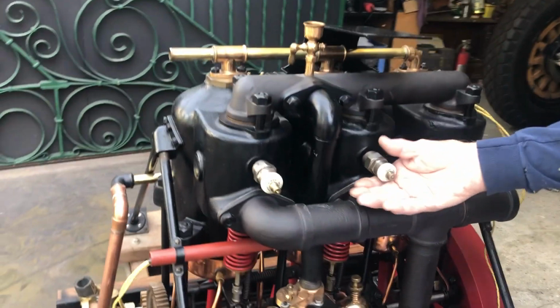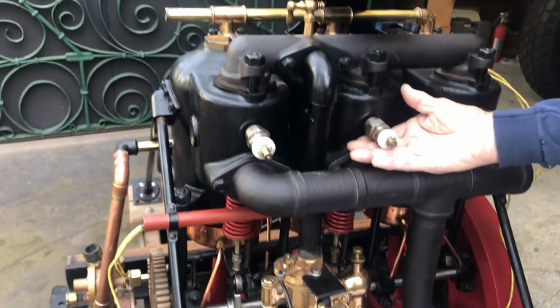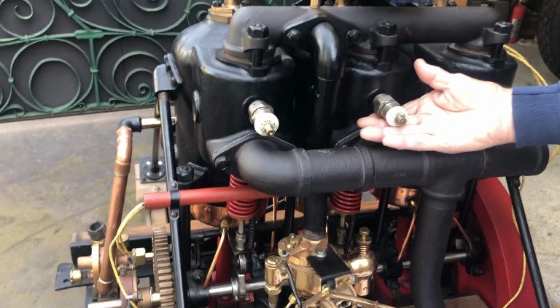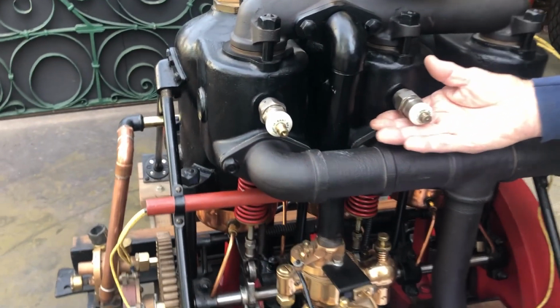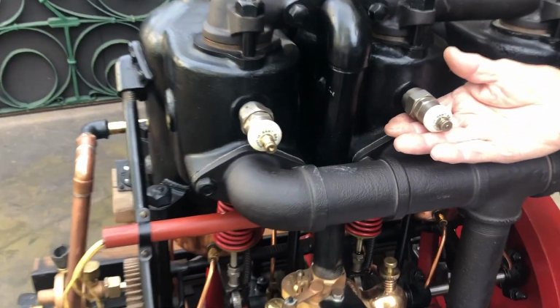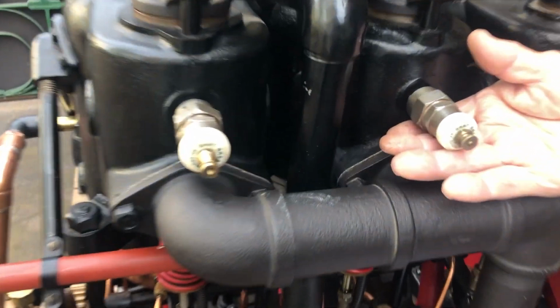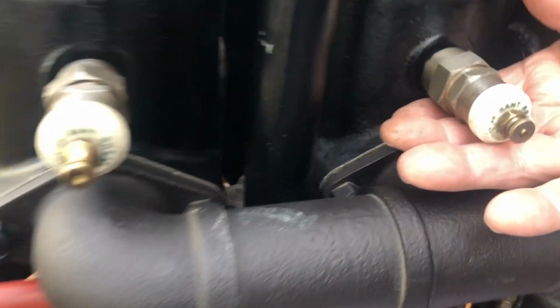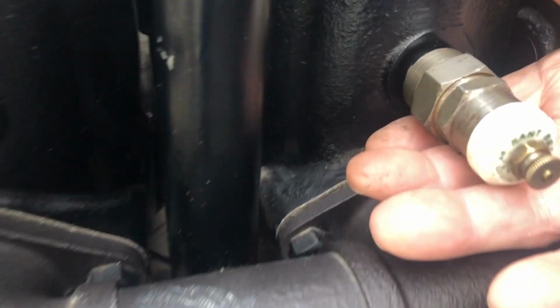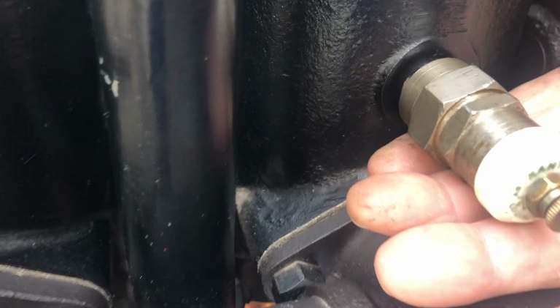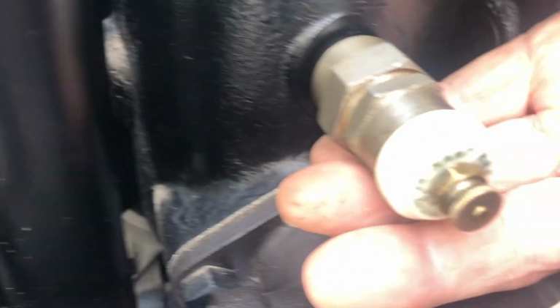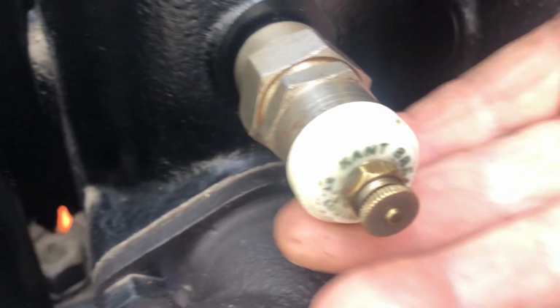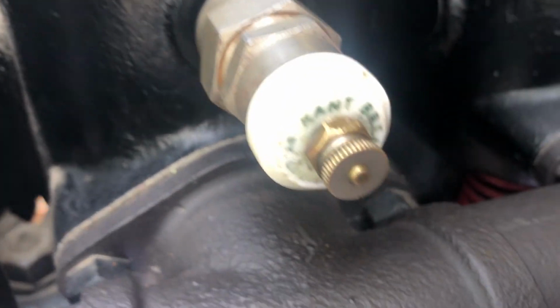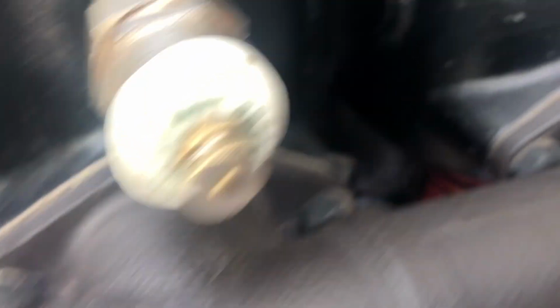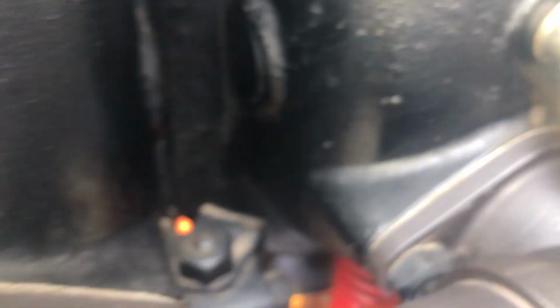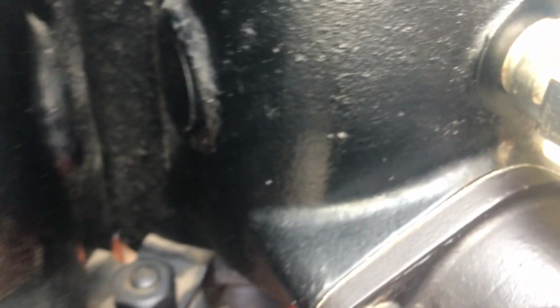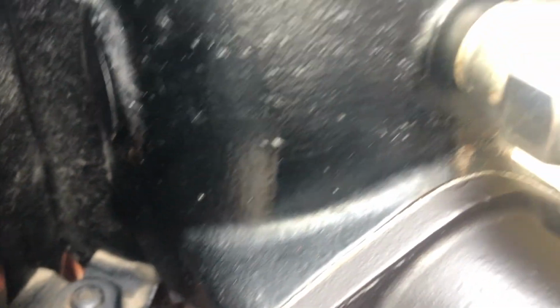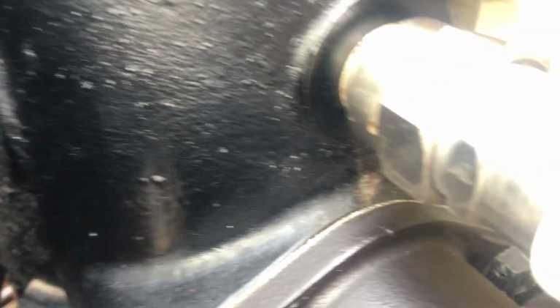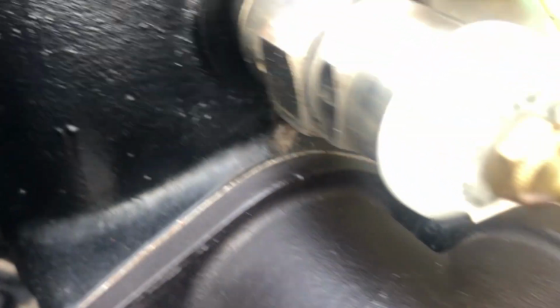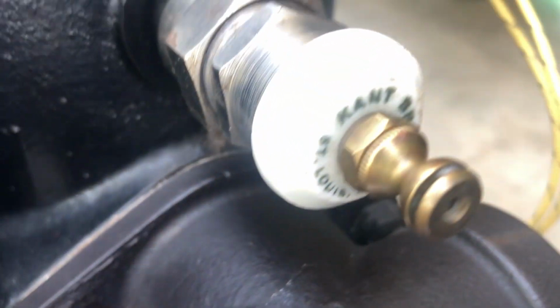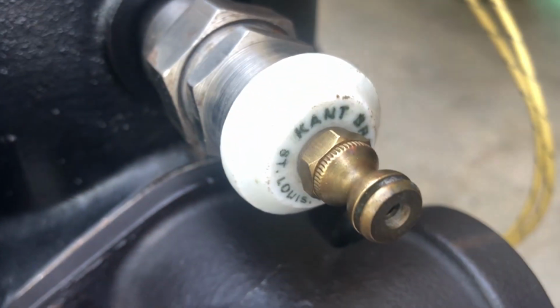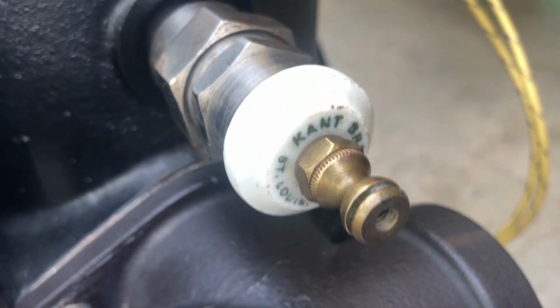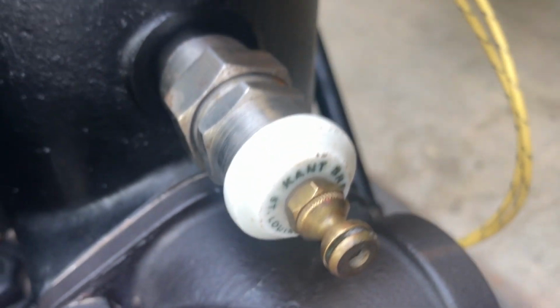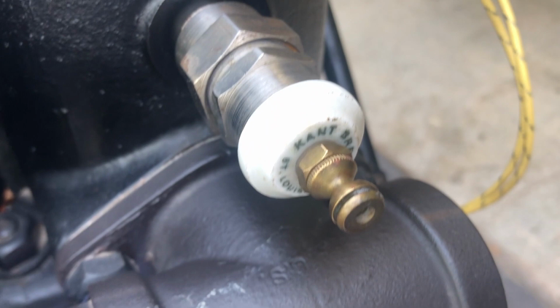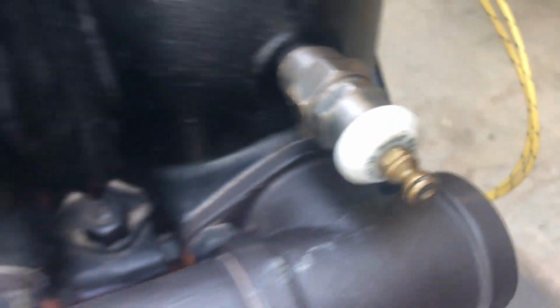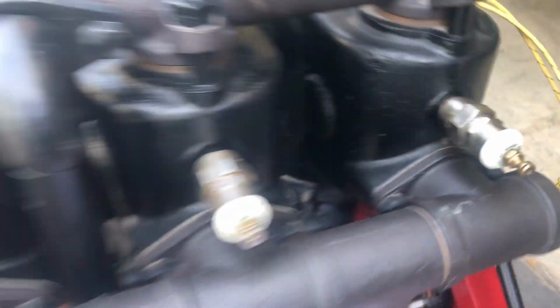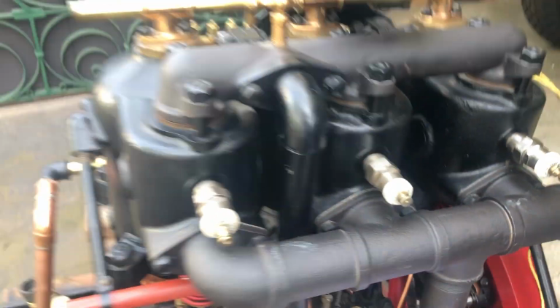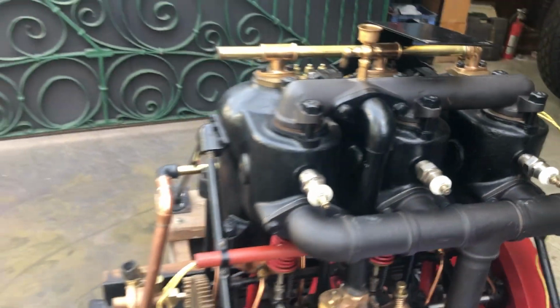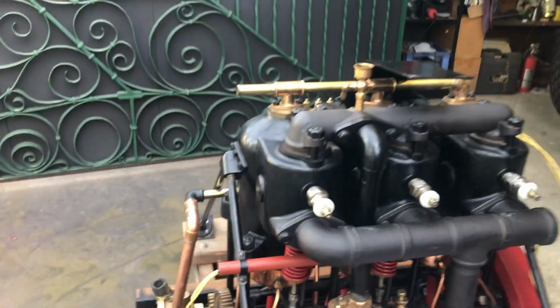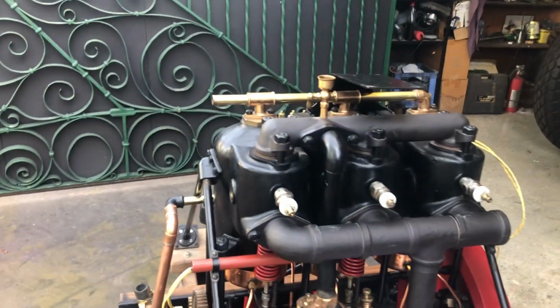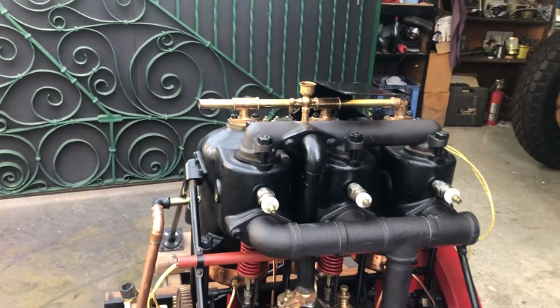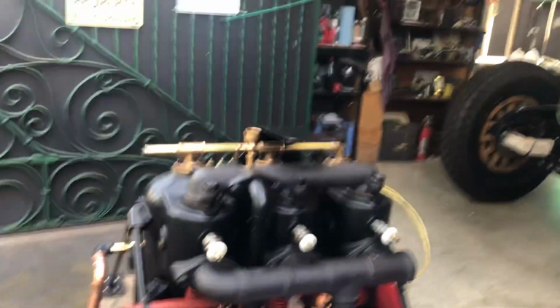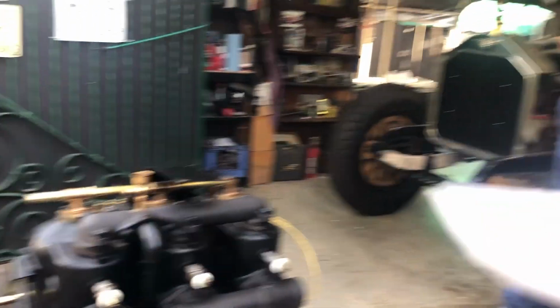Look at the plugs — it still has the original plugs. These are absolutely amazing things. I had not once, but a second opportunity, and this second opportunity I'm not going to lose.